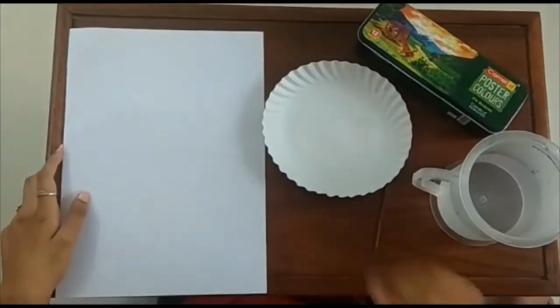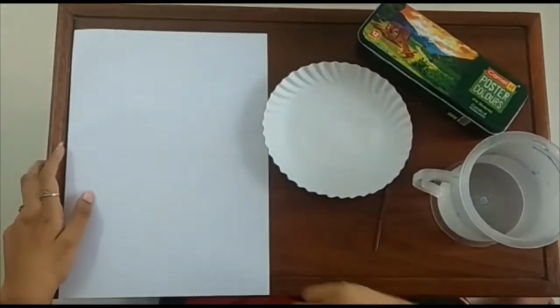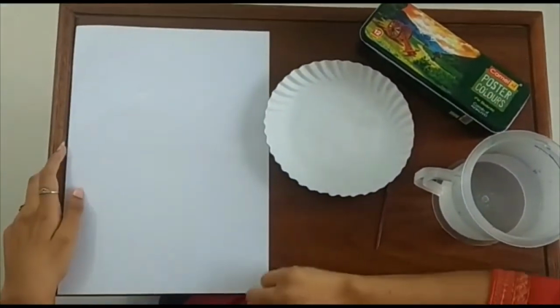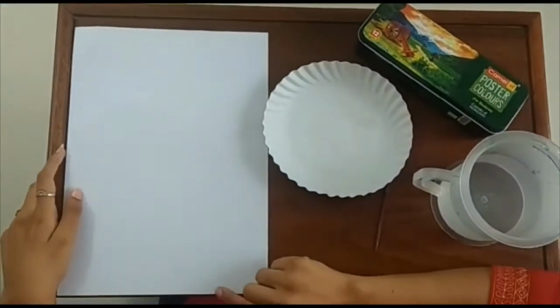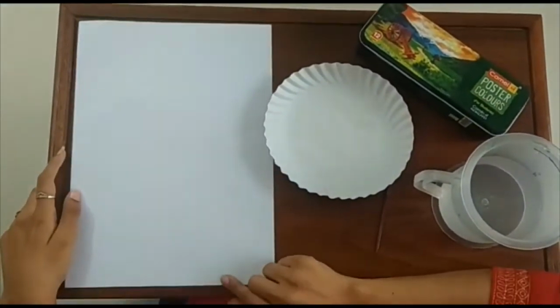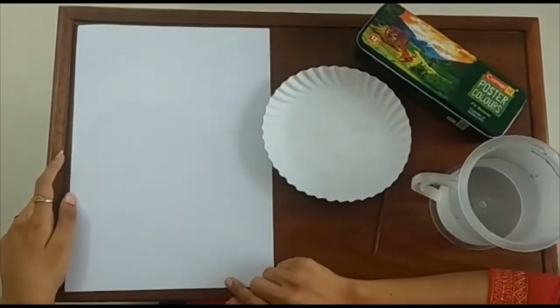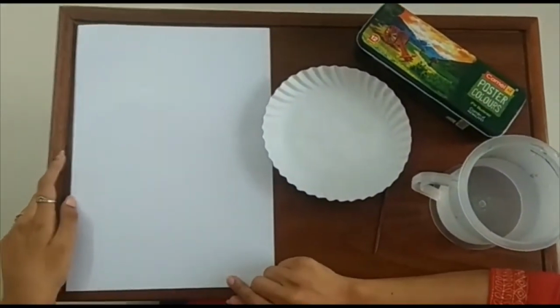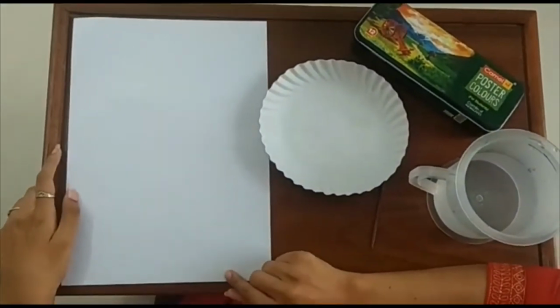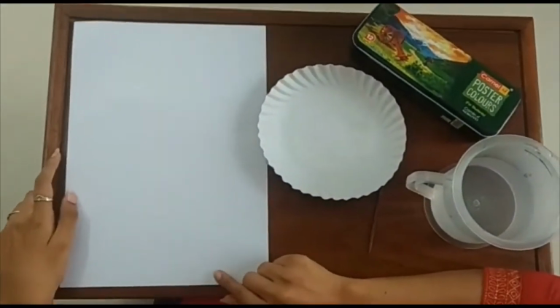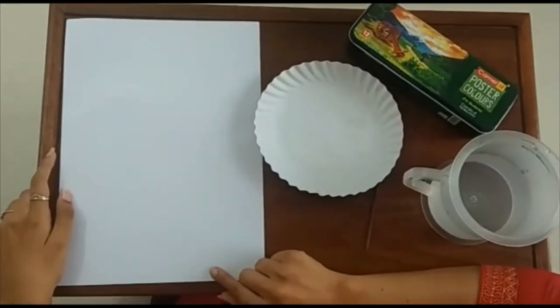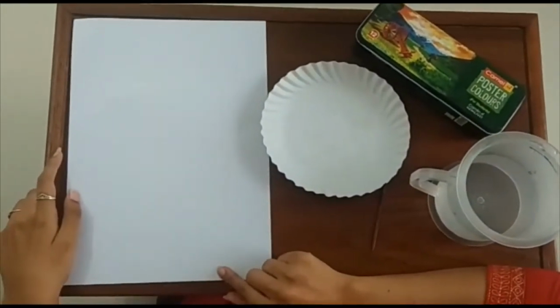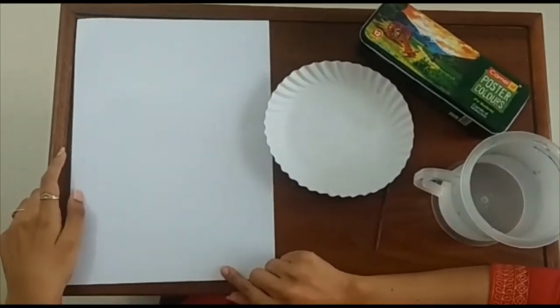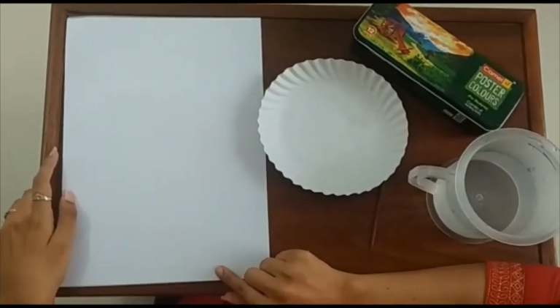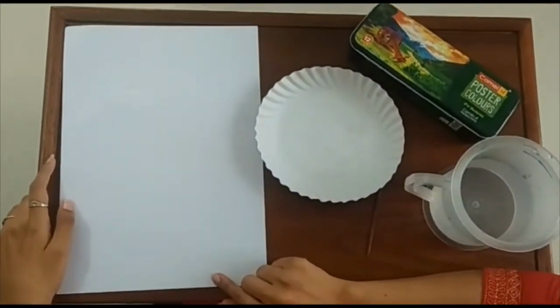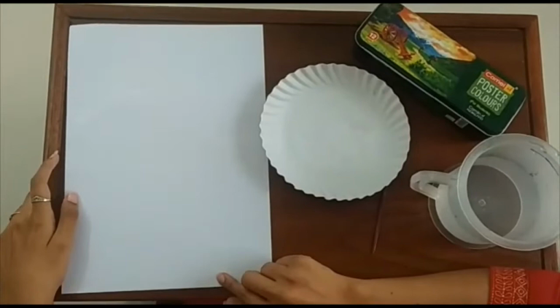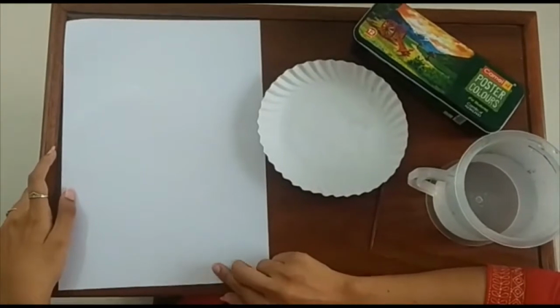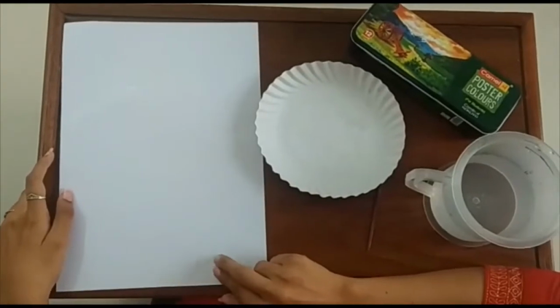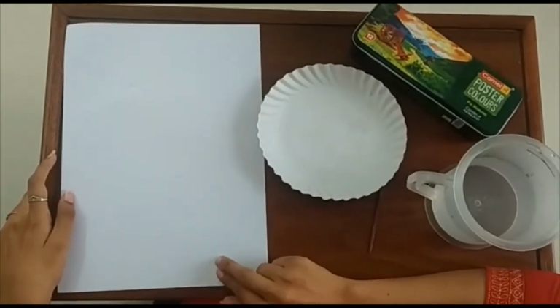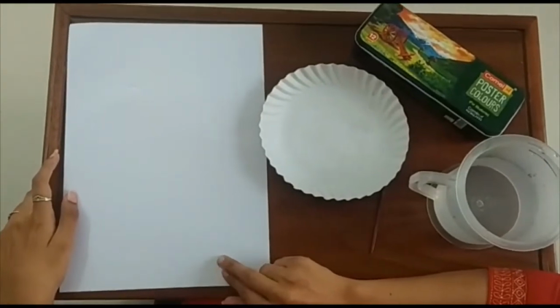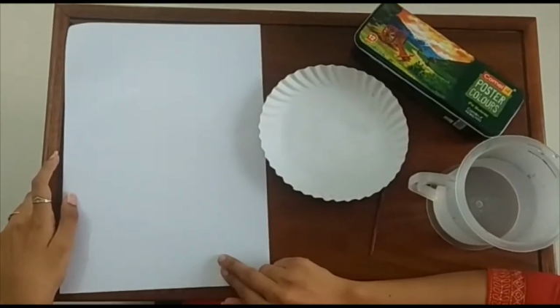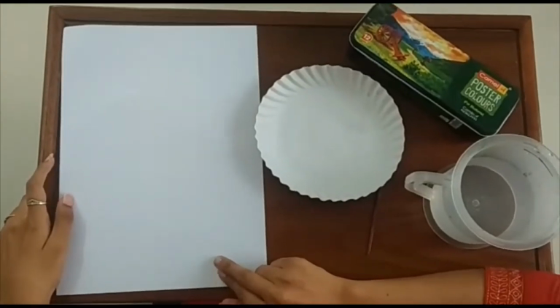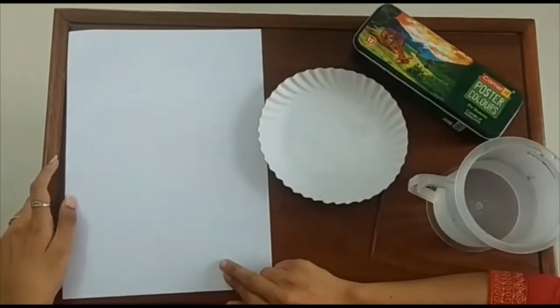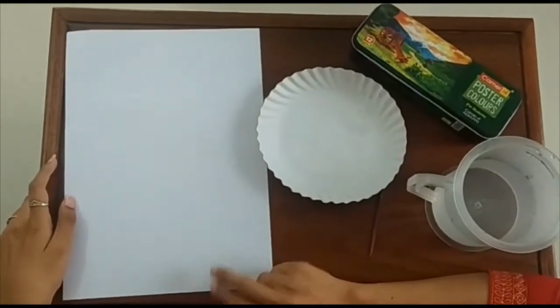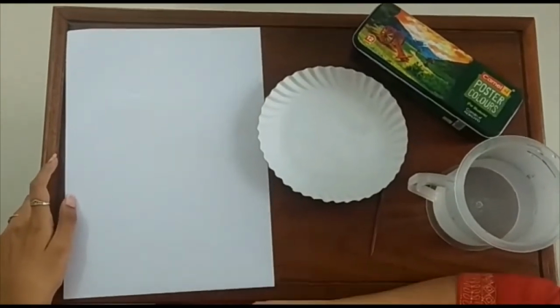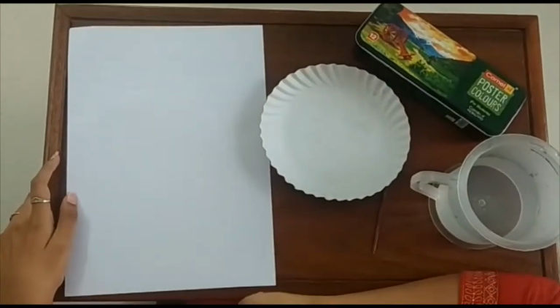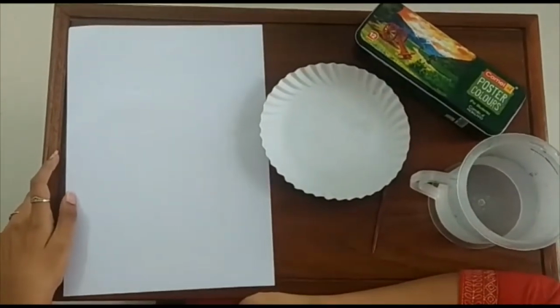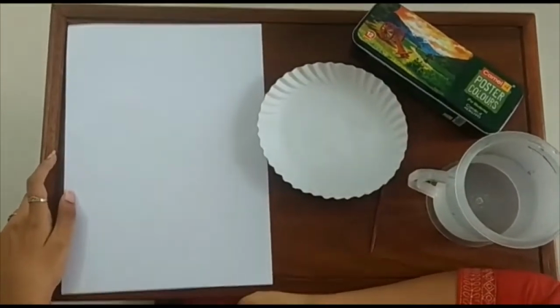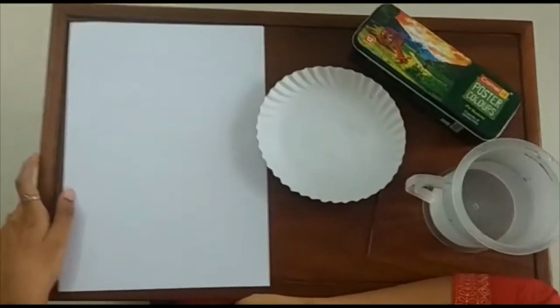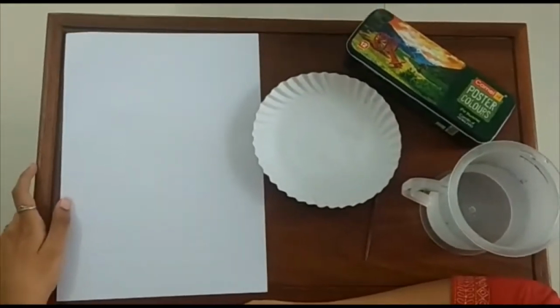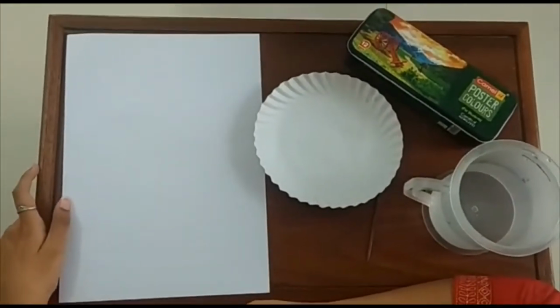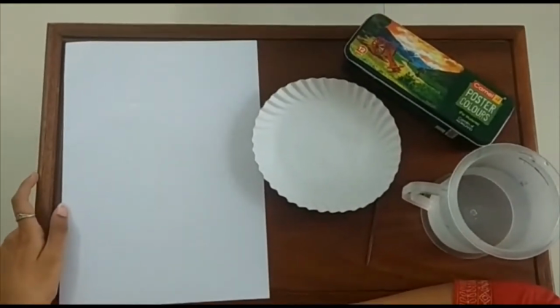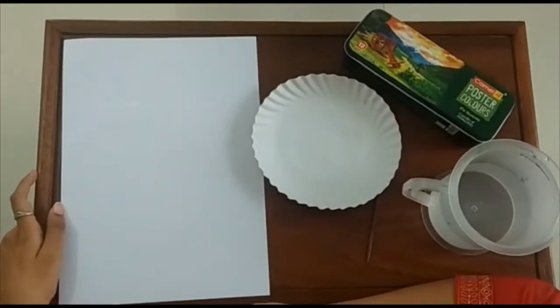Today we are going to learn piece painting. It sounds so good, na. Are you all excited? Let's start.